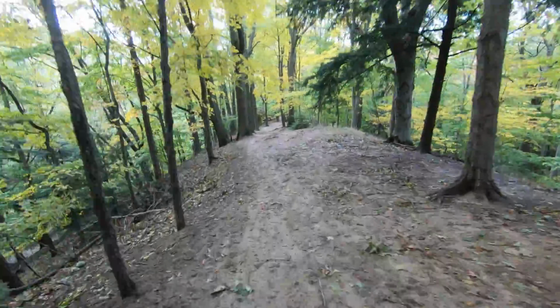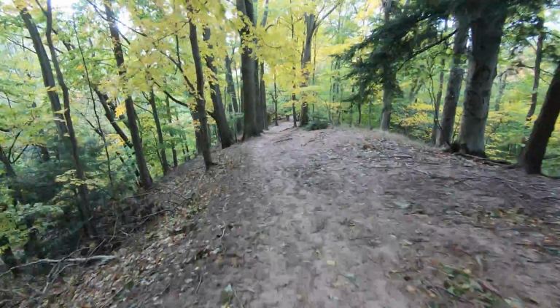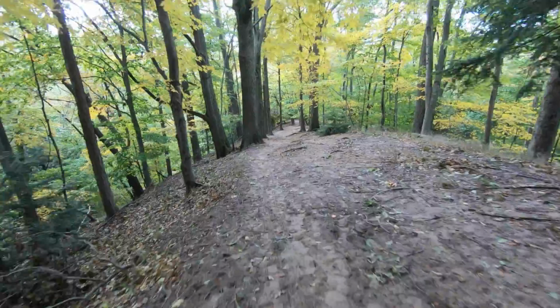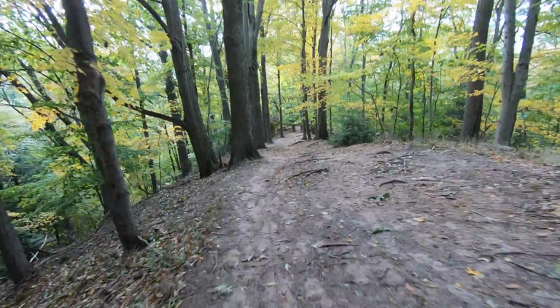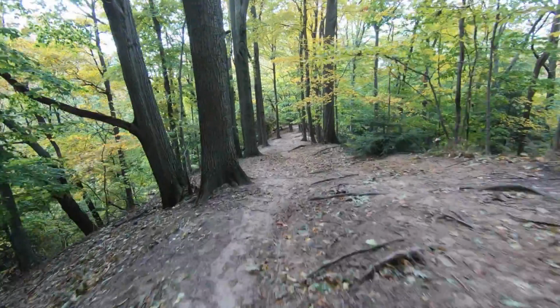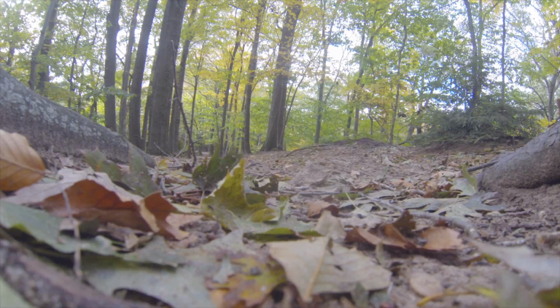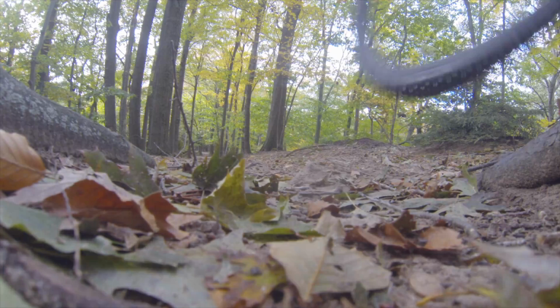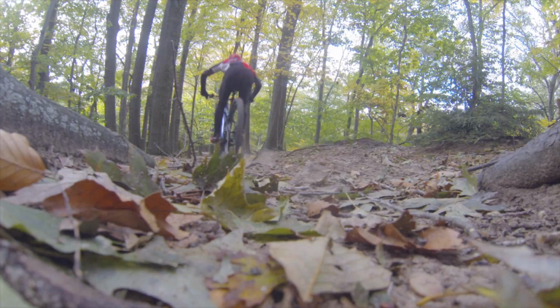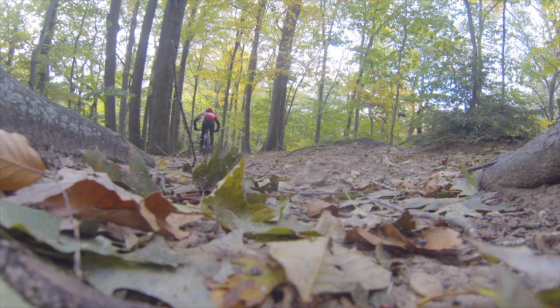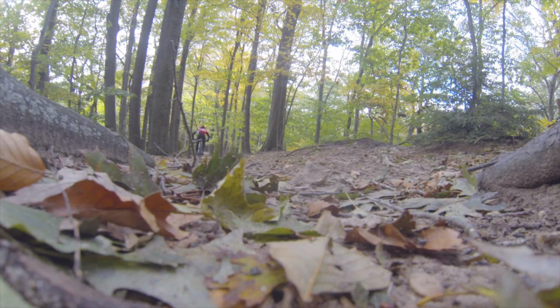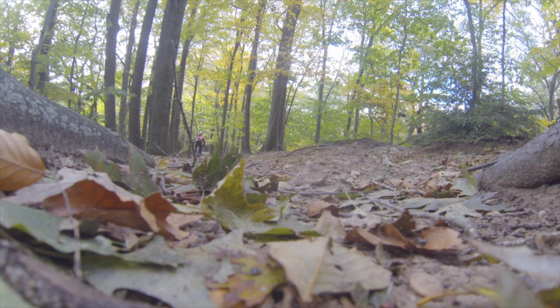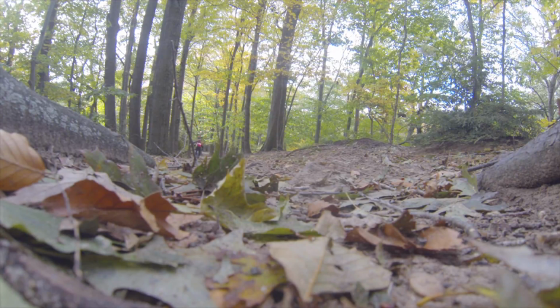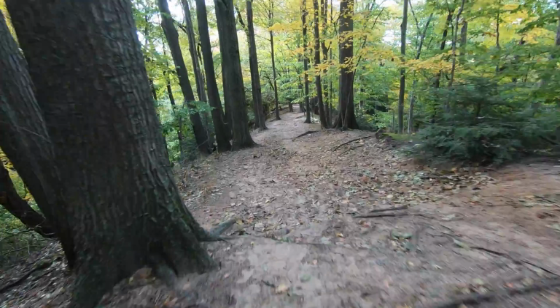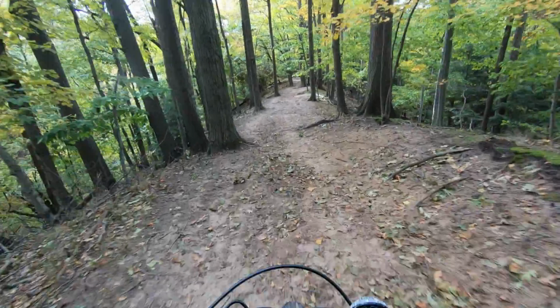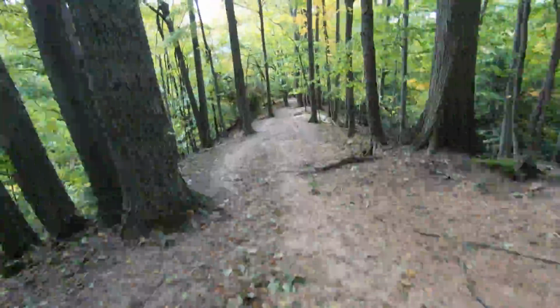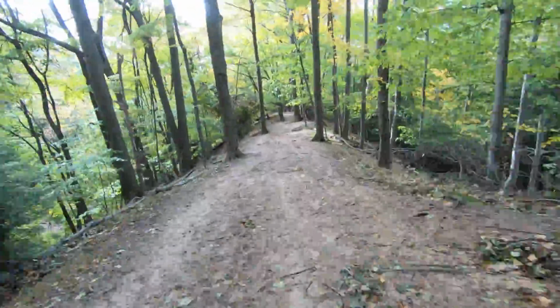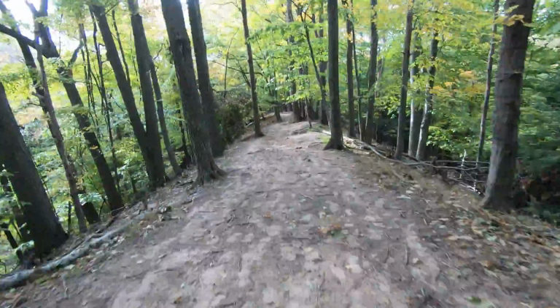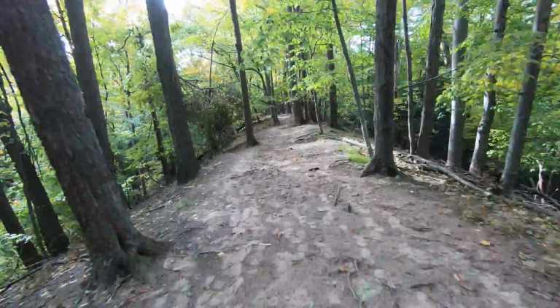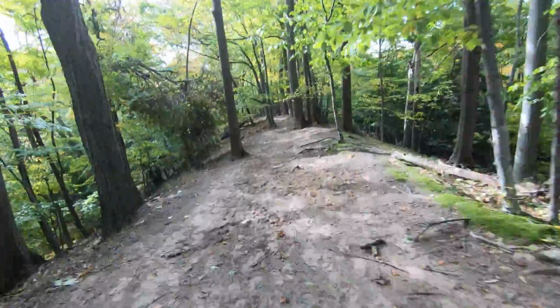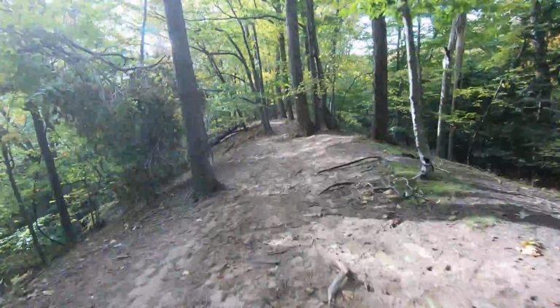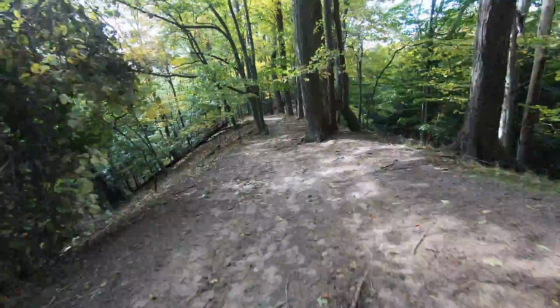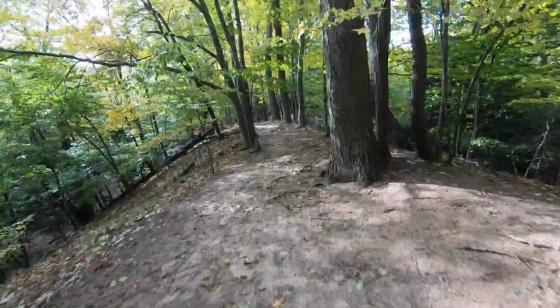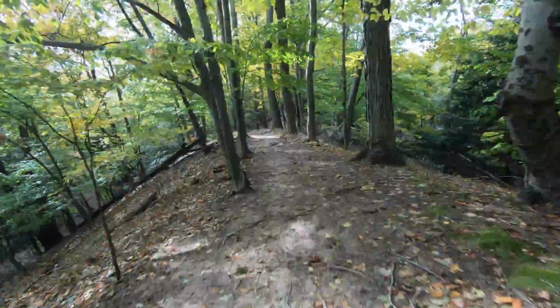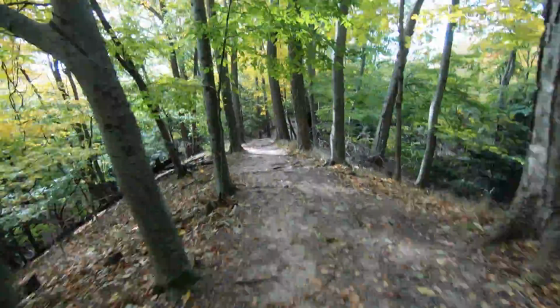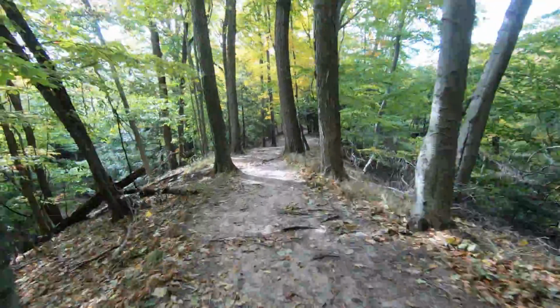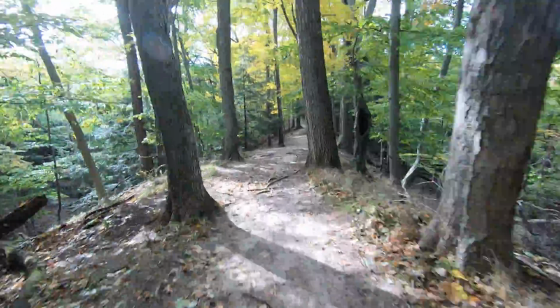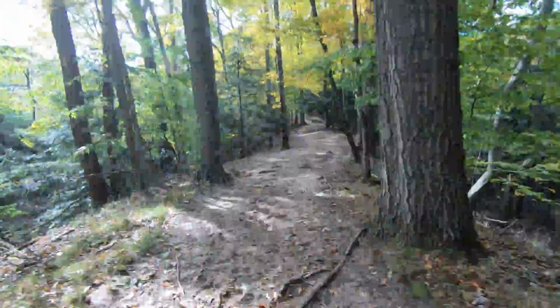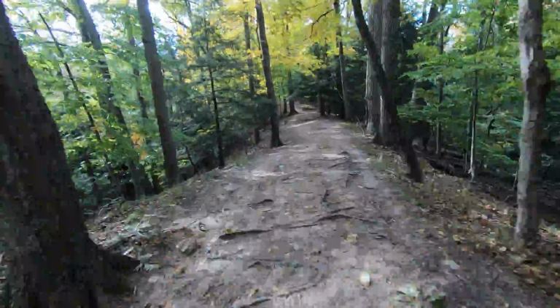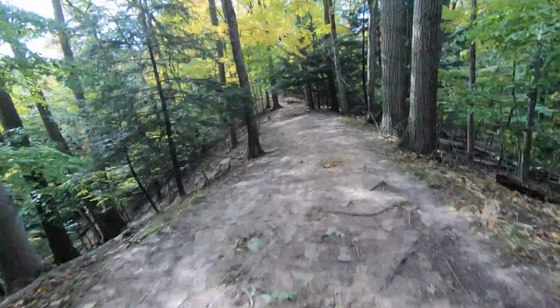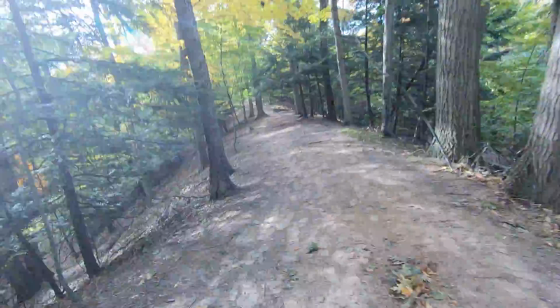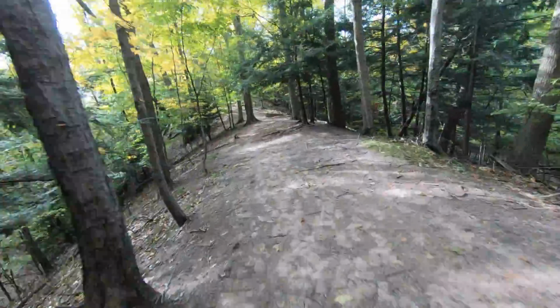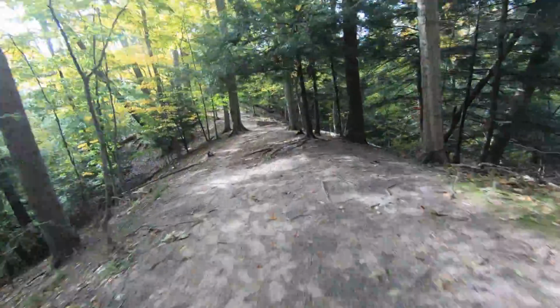Soft and plush — the suspension feels great on the downhill.